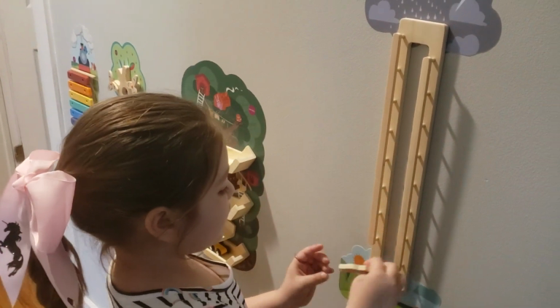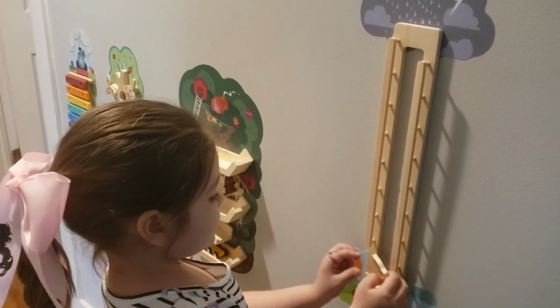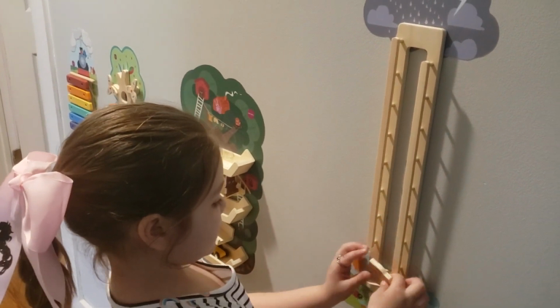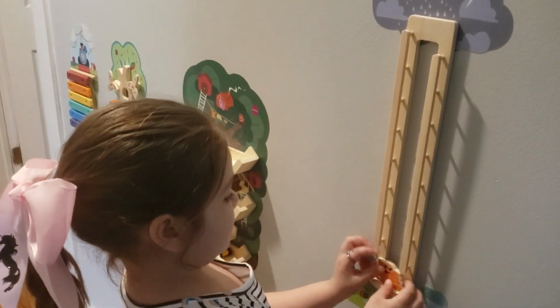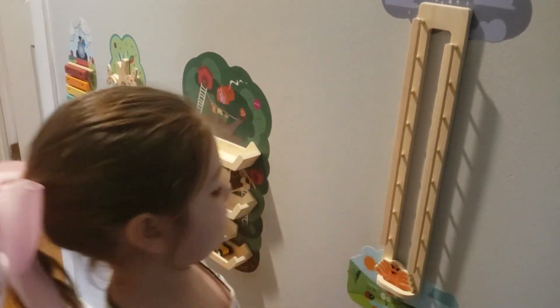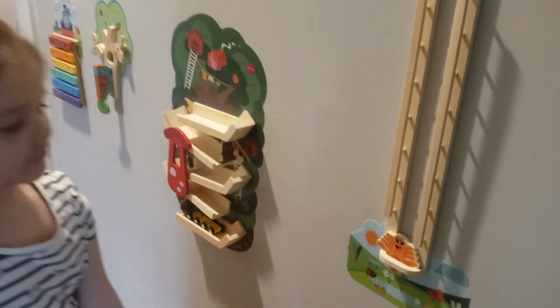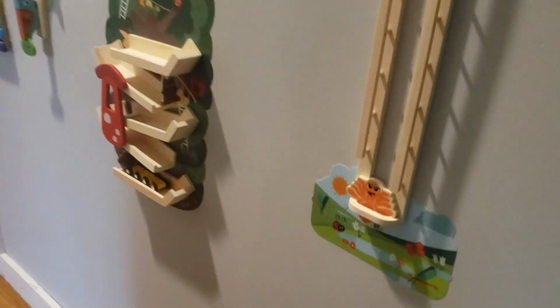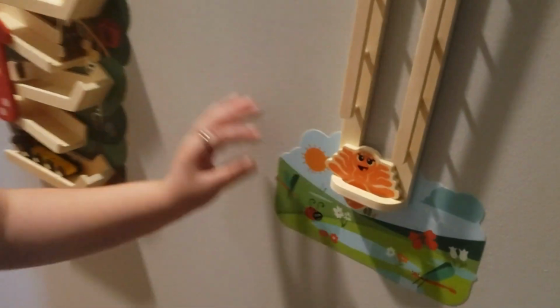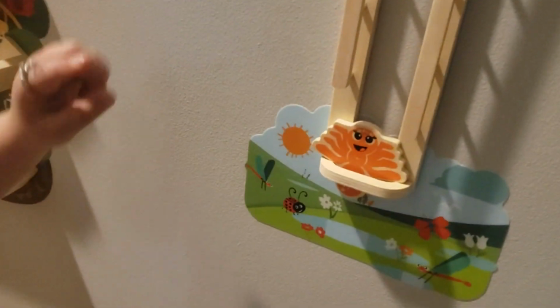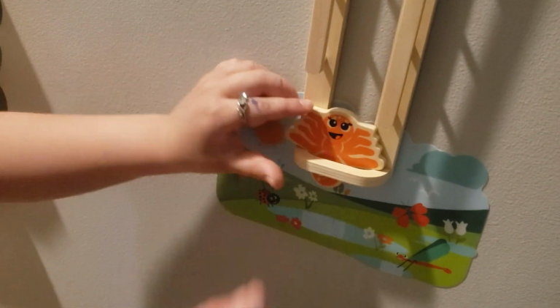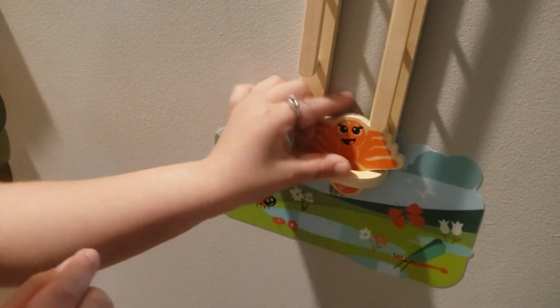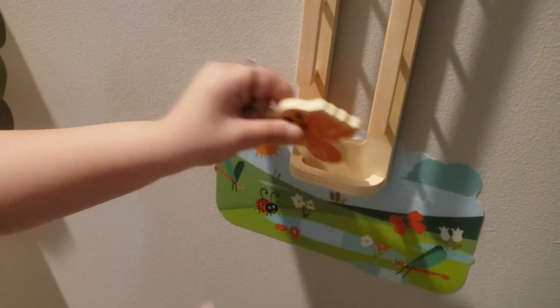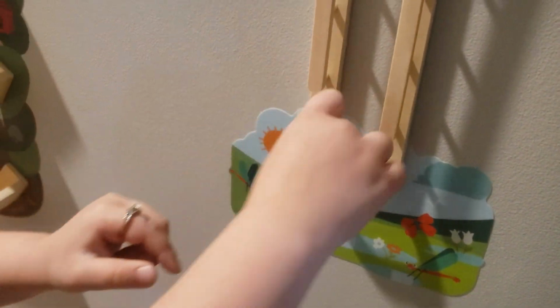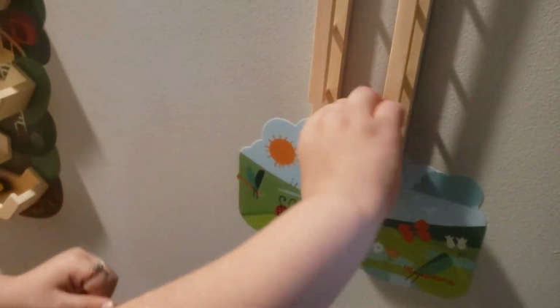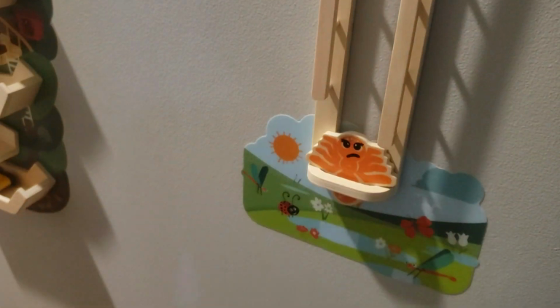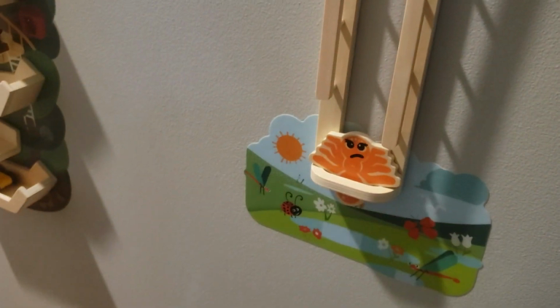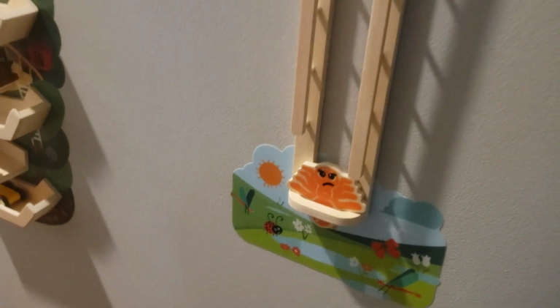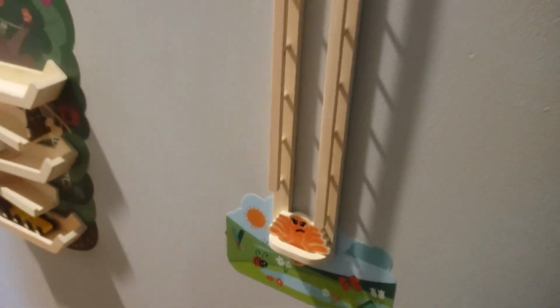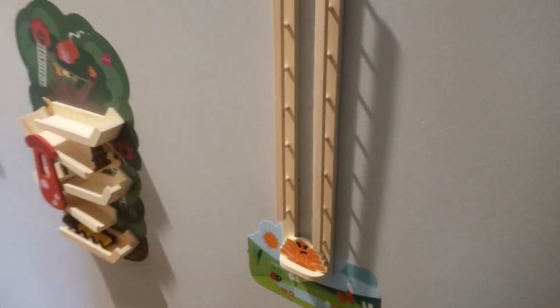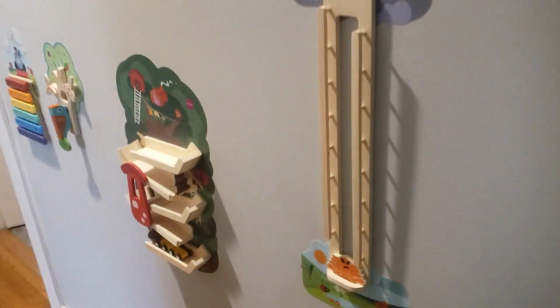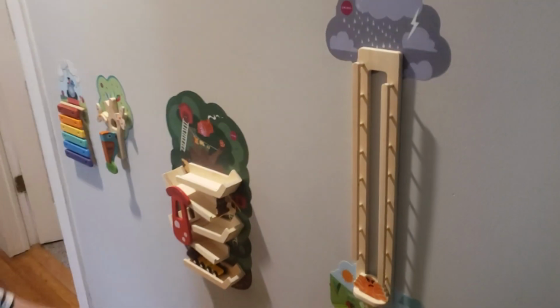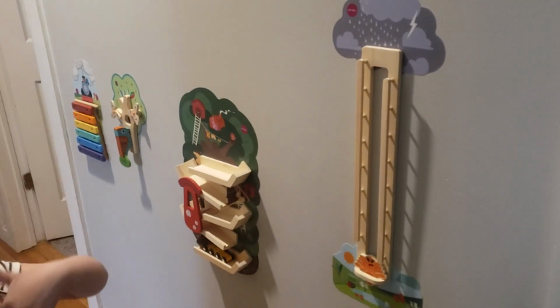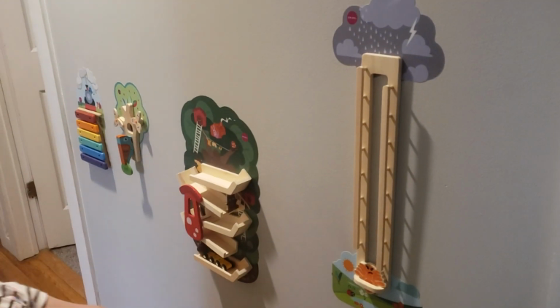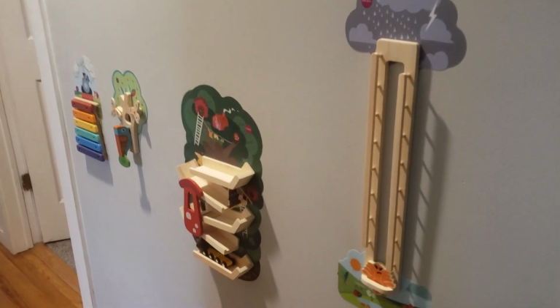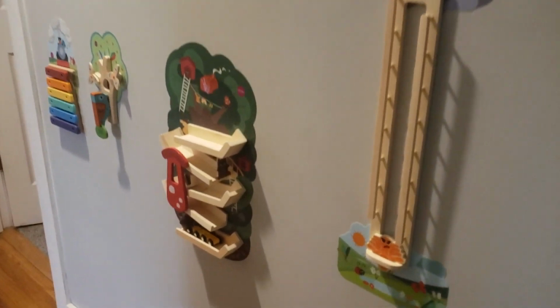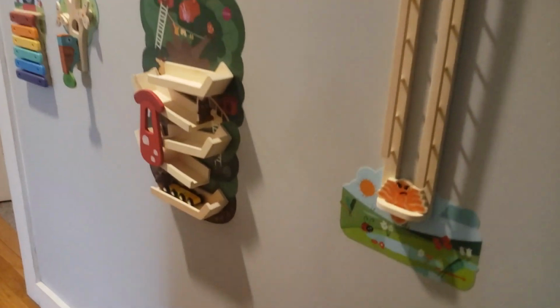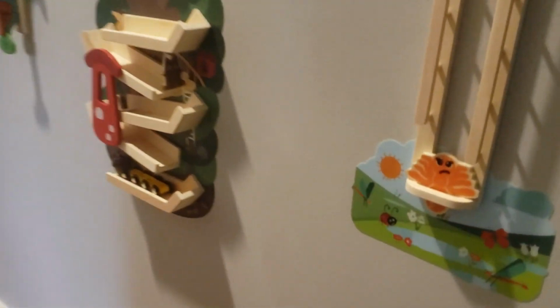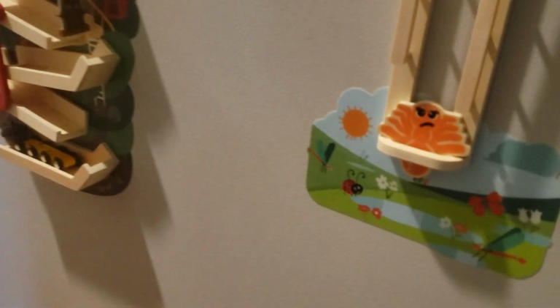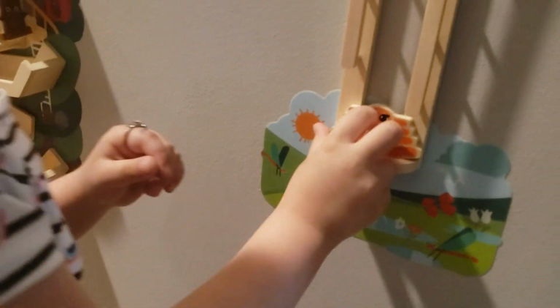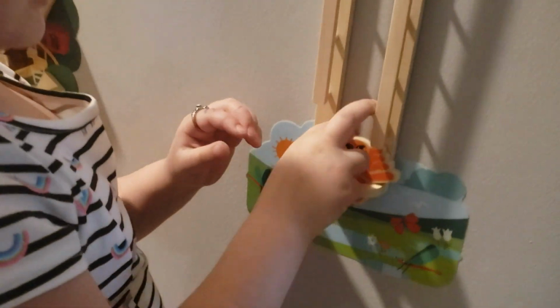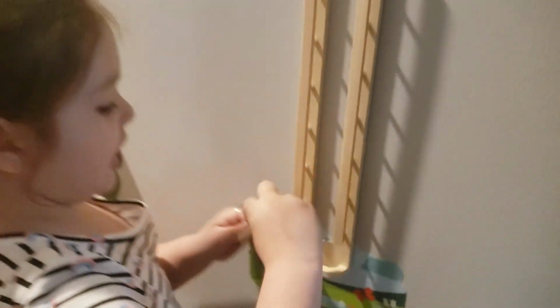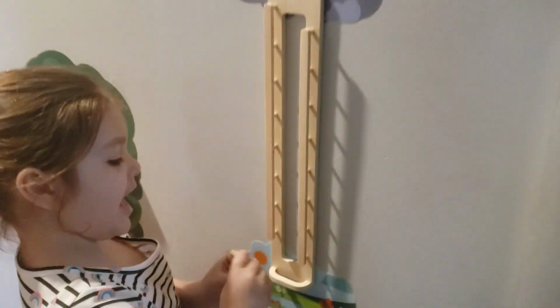You can also change it from happy to sad. Happy to sad. And he's sad when it rains. And then he's happy when he's in the sun, like this.